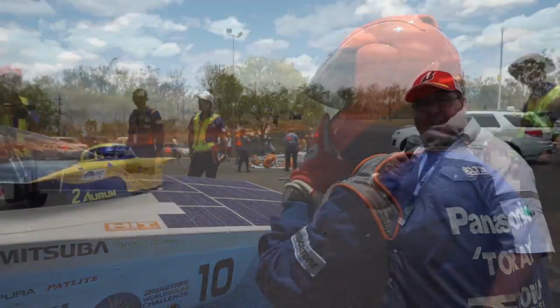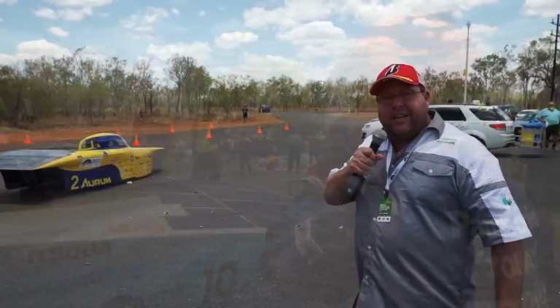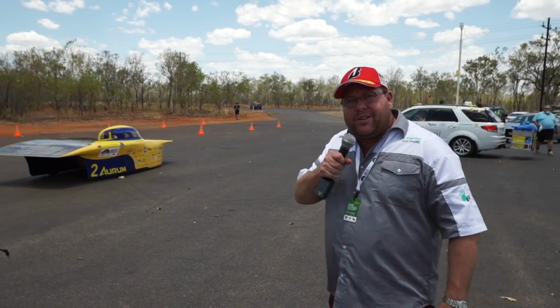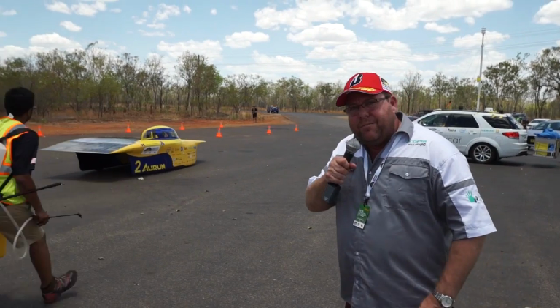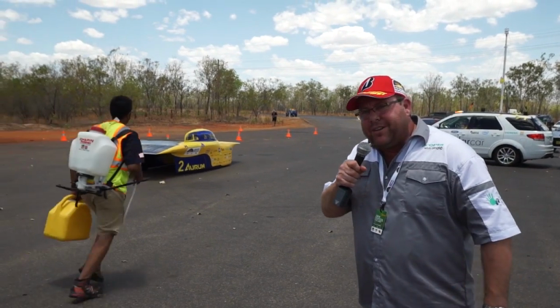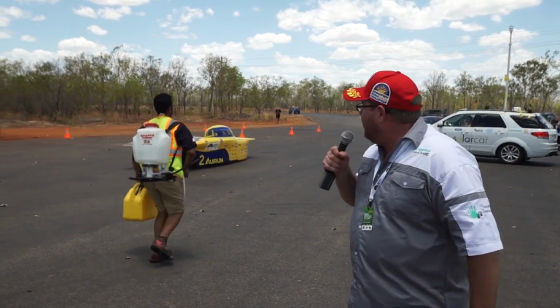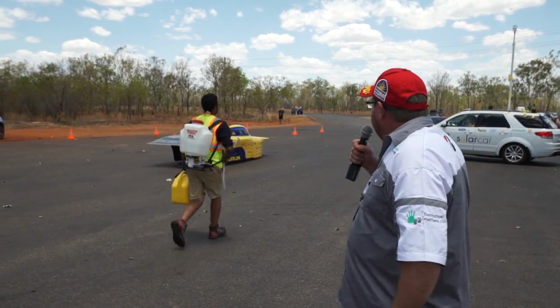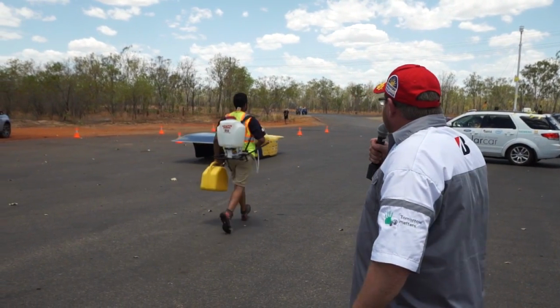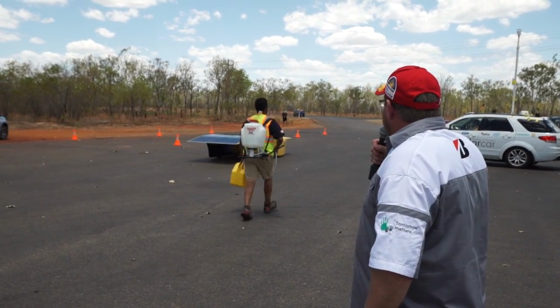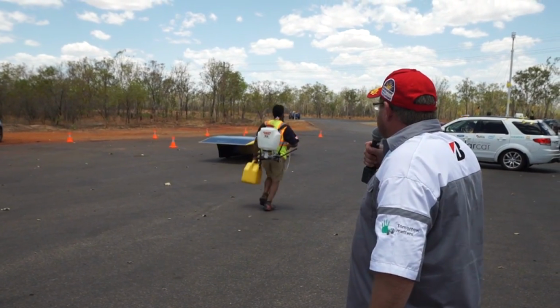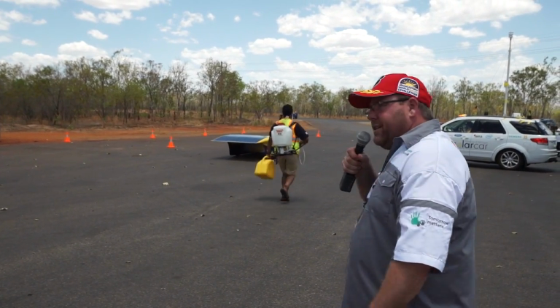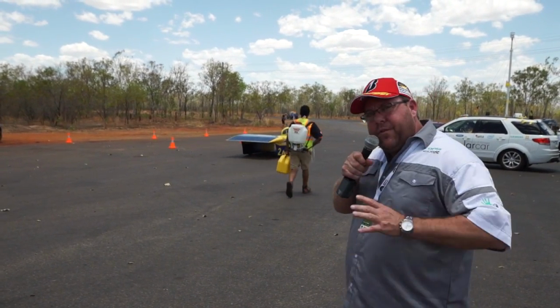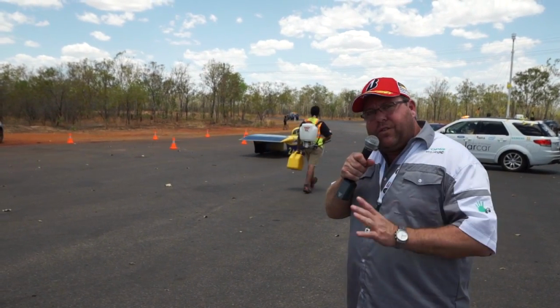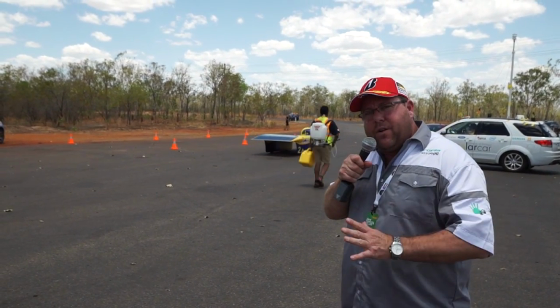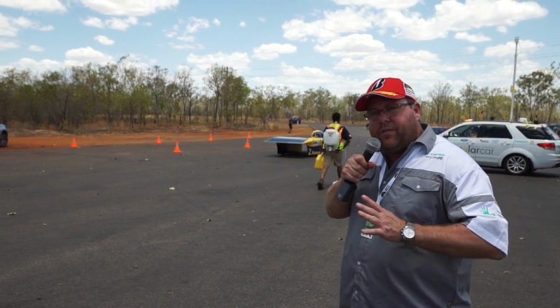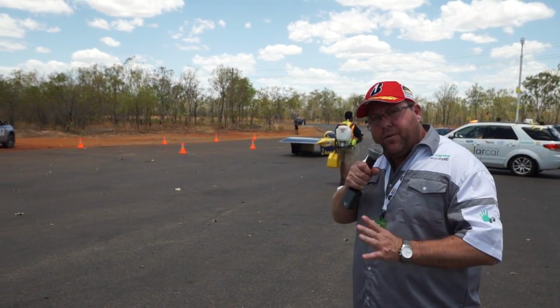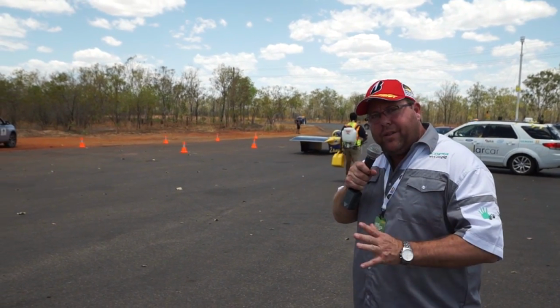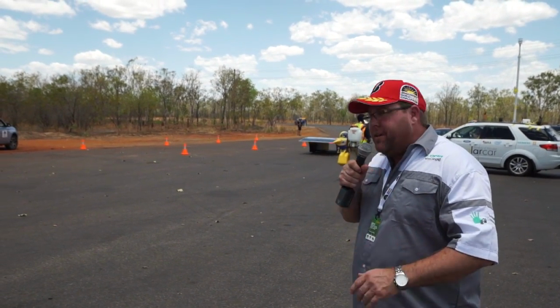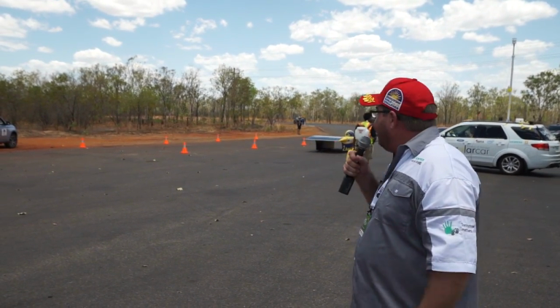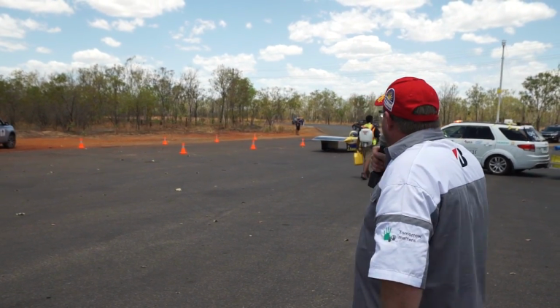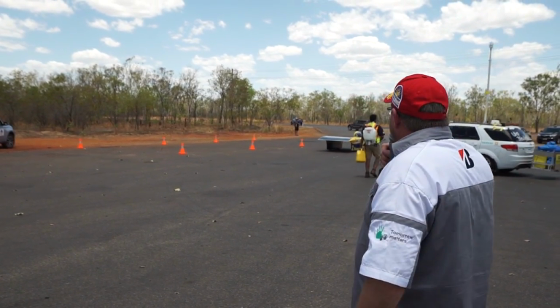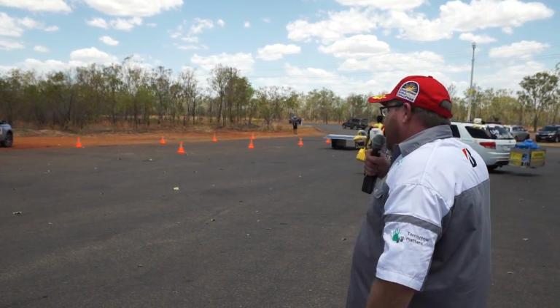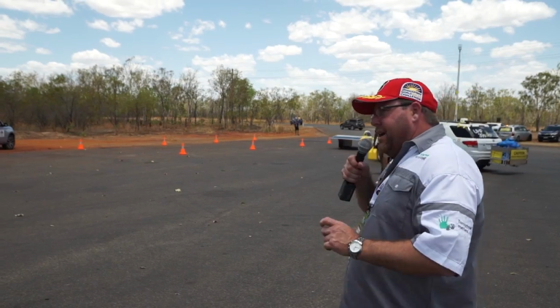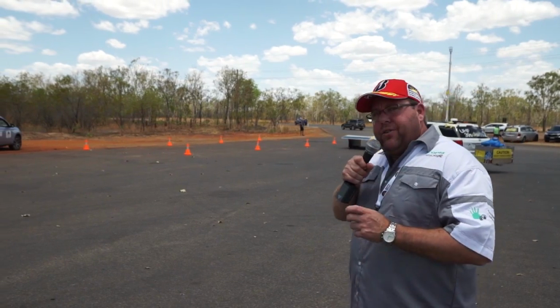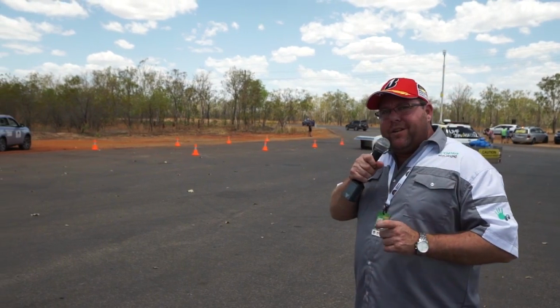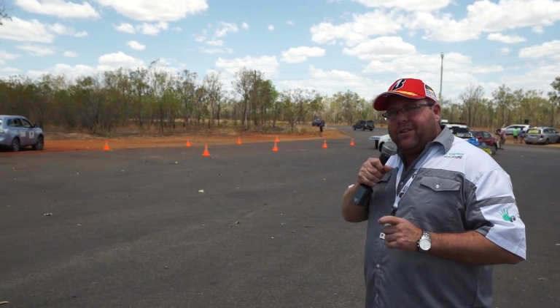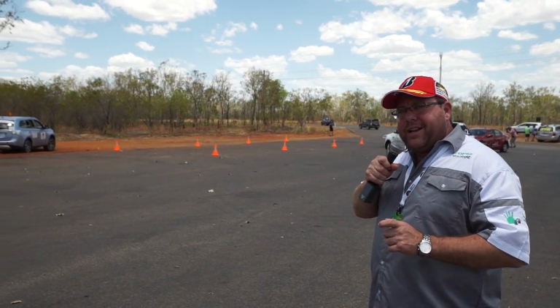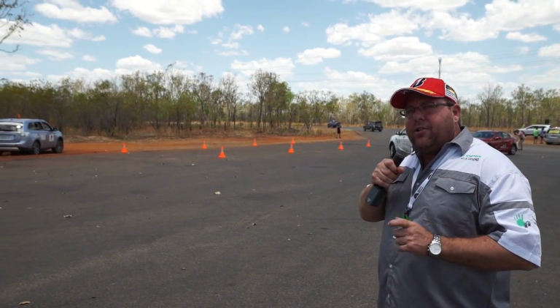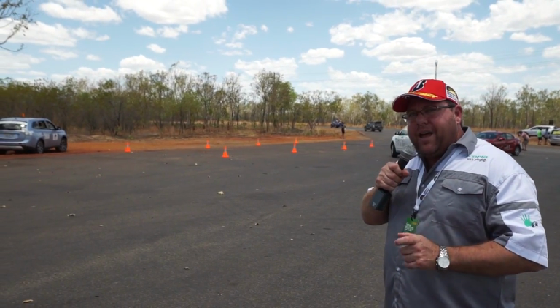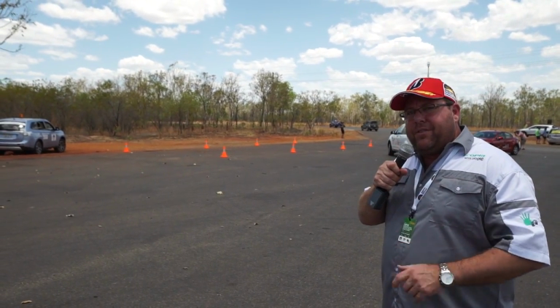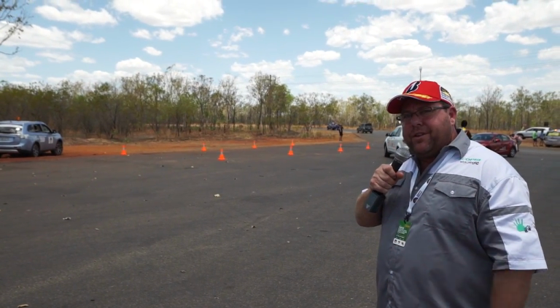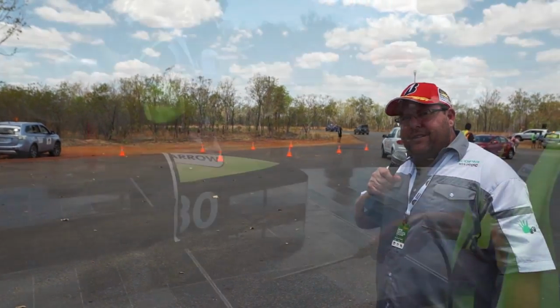There goes Michigan — the University of Michigan taking off, obviously the first into the pits and the first to take off. They've had their 30 minutes, and I've got to tell you, a lot happens in 30 minutes.